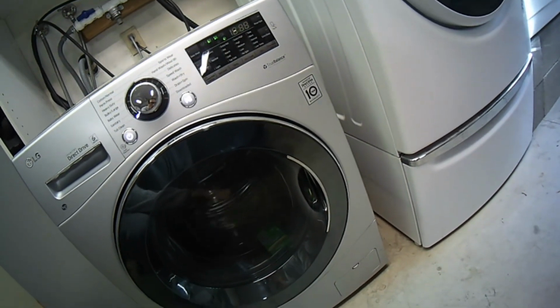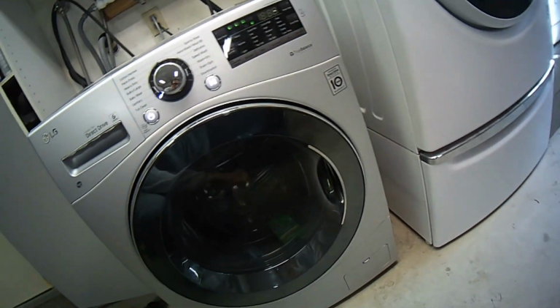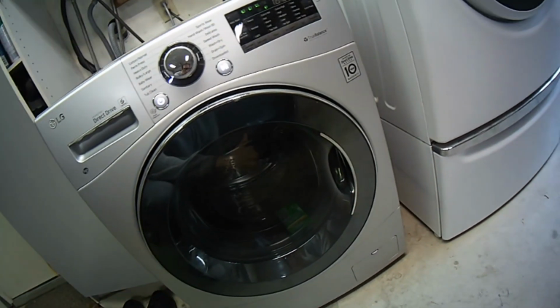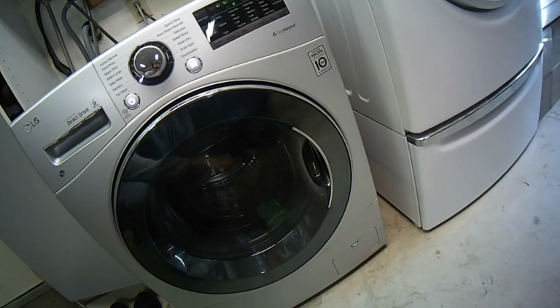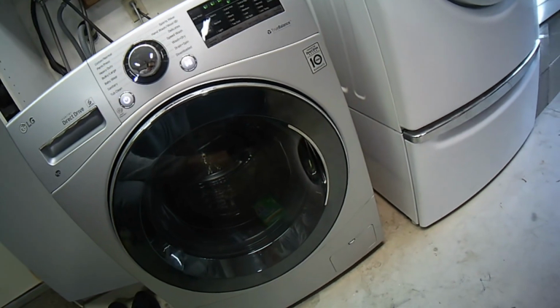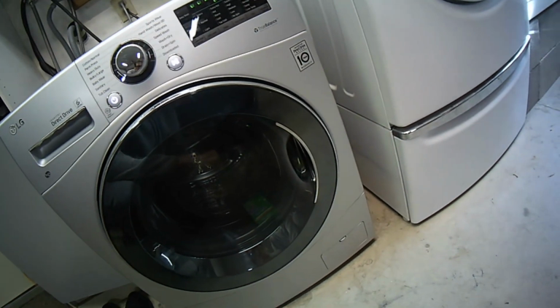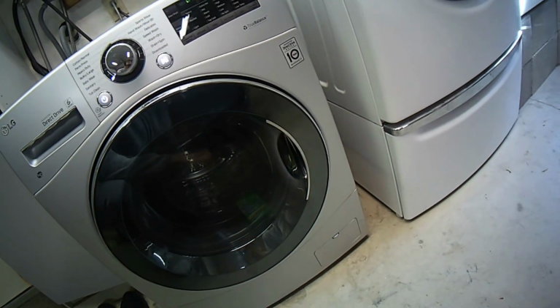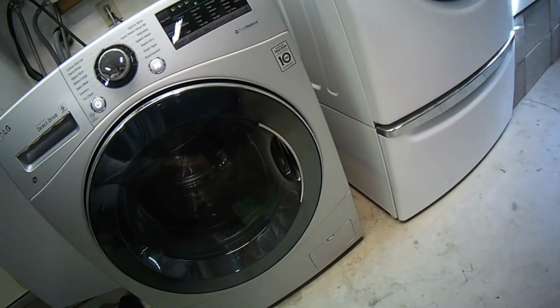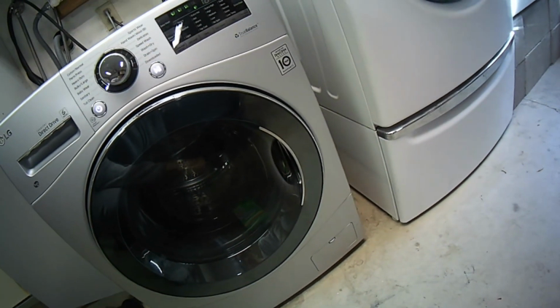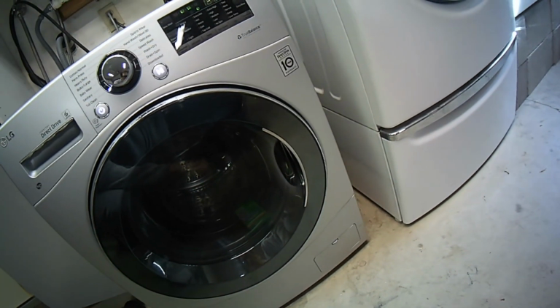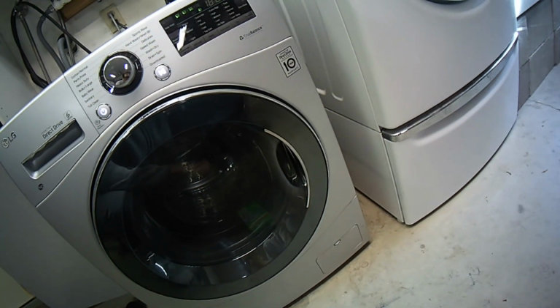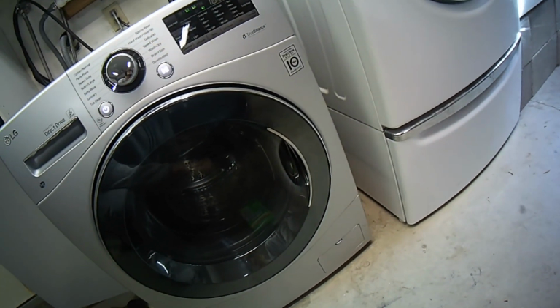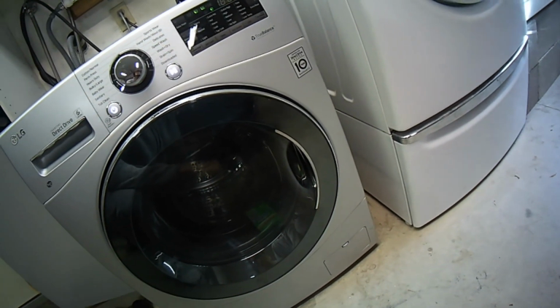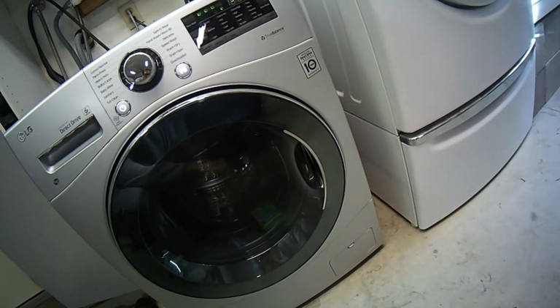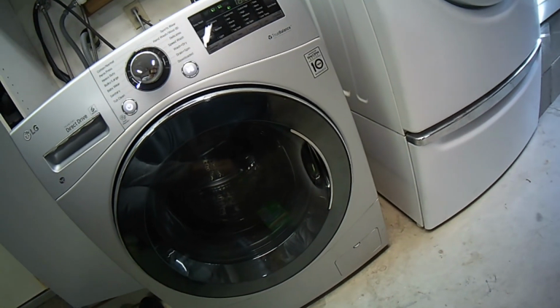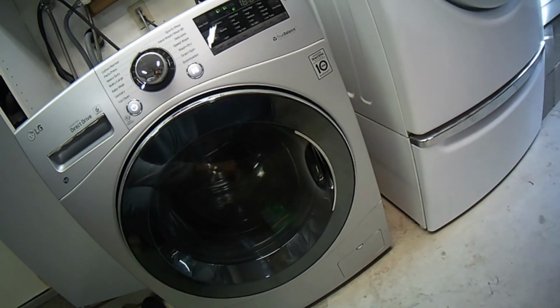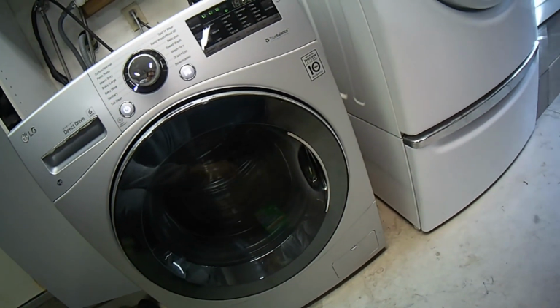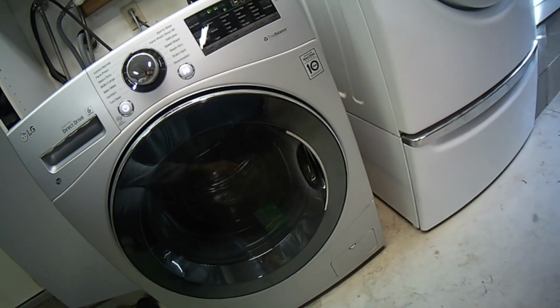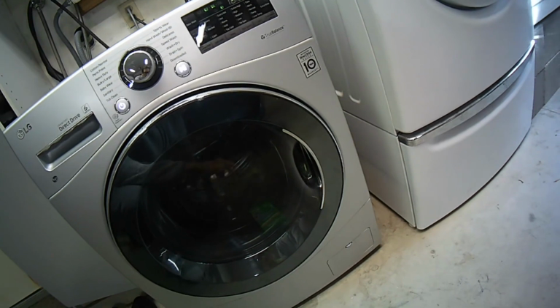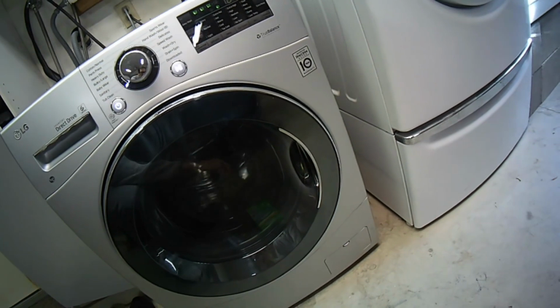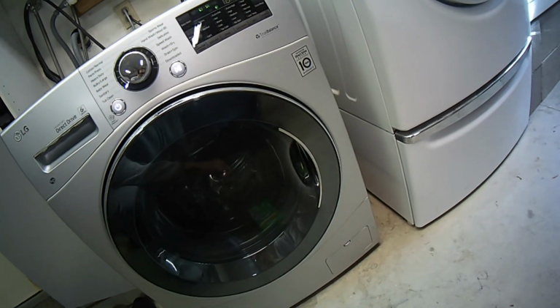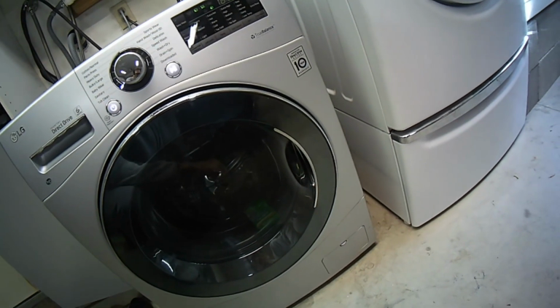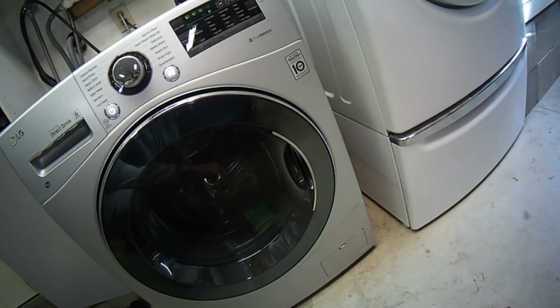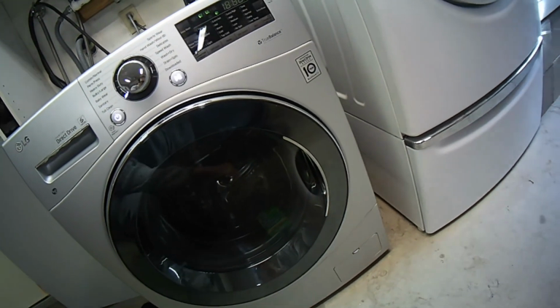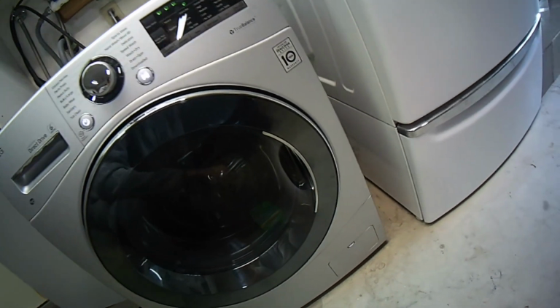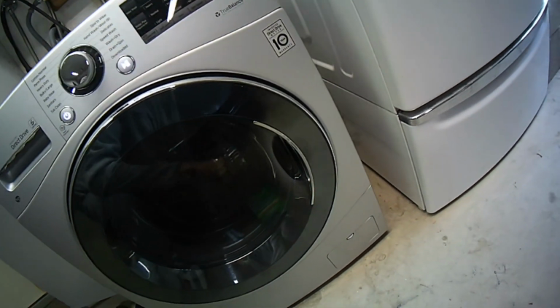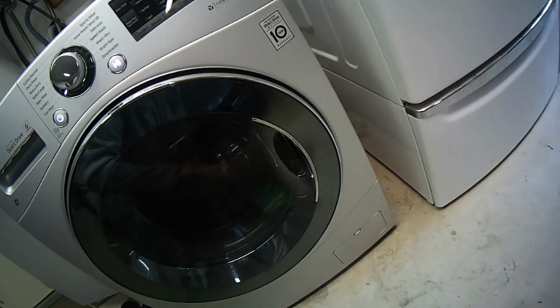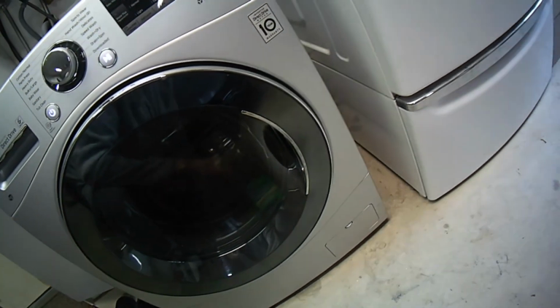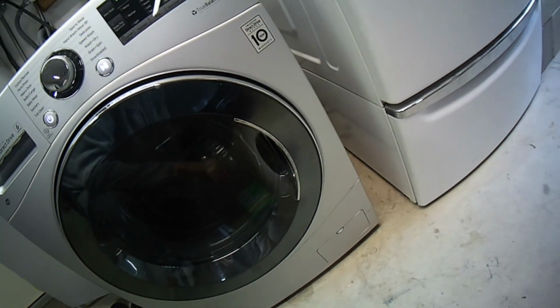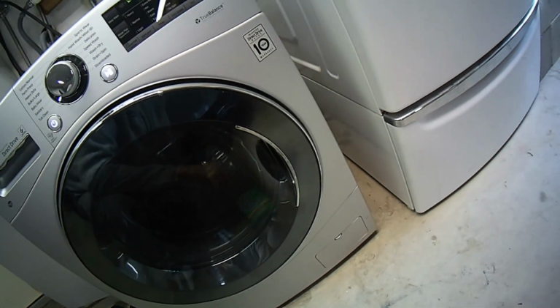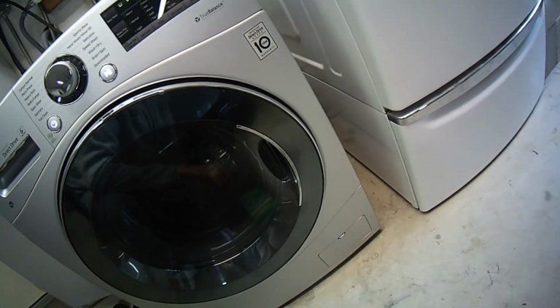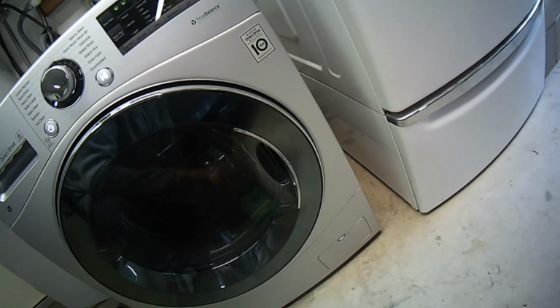About once every three months it can keep your machine working and lasting a lot longer, and you can avoid getting that moldy smell in your clothes.